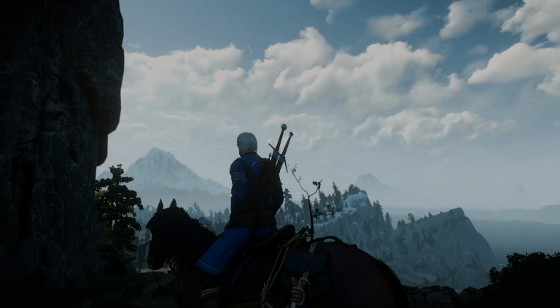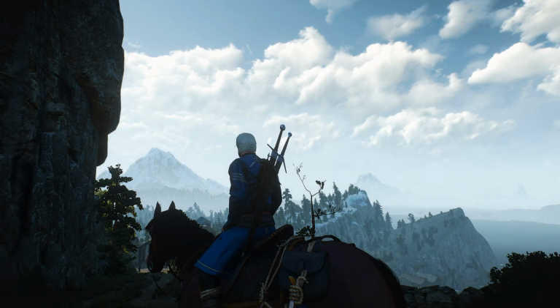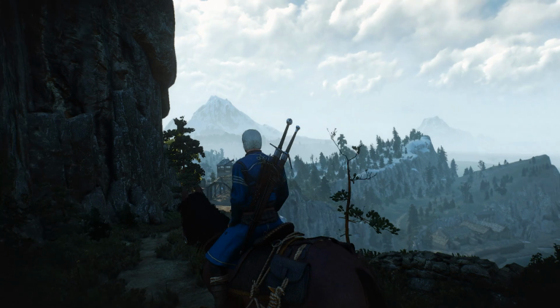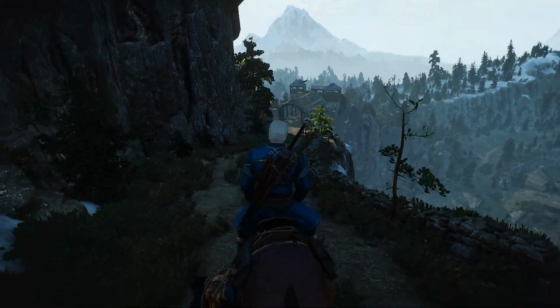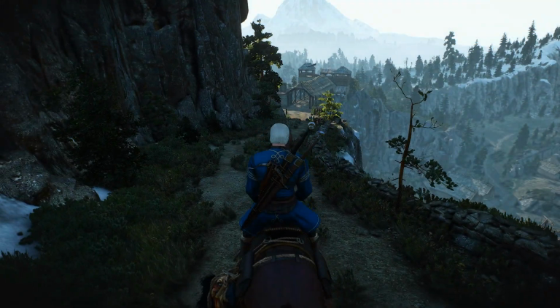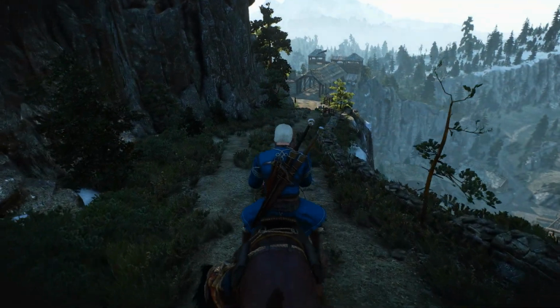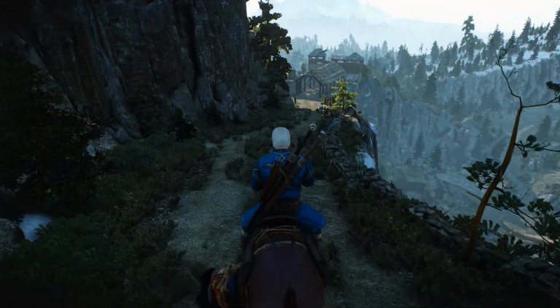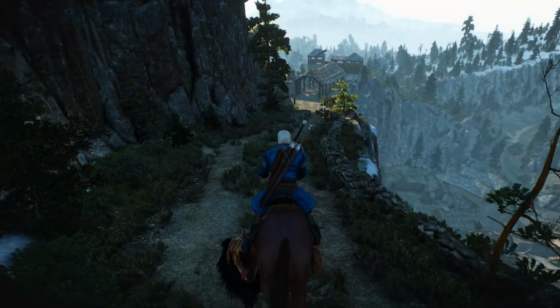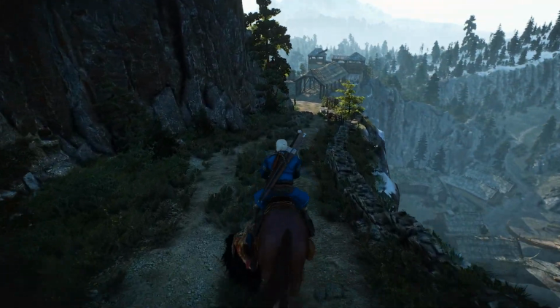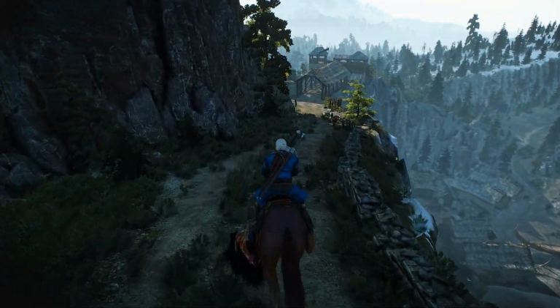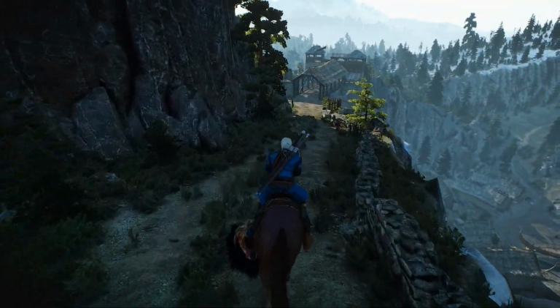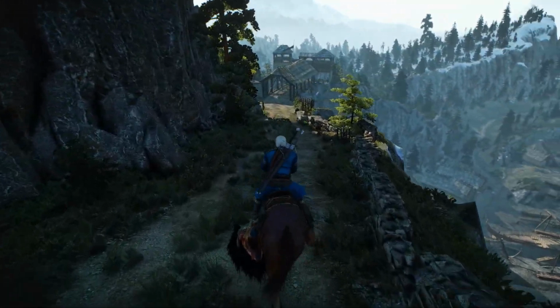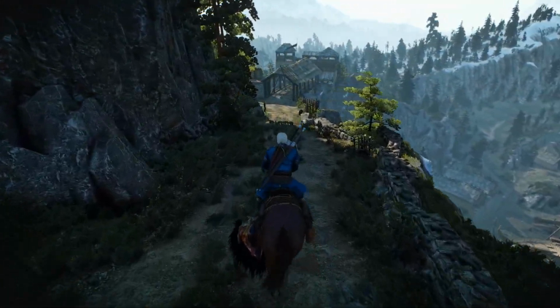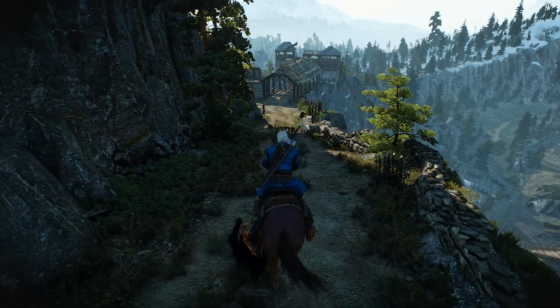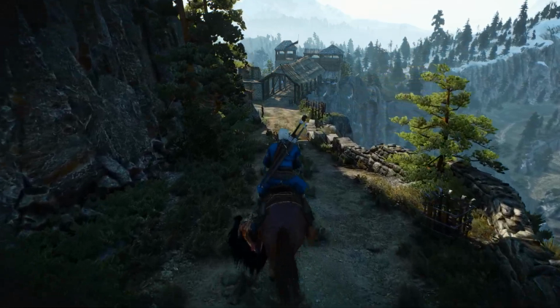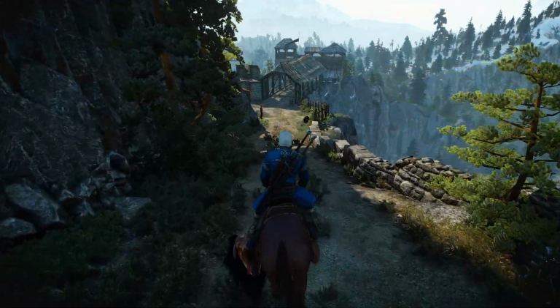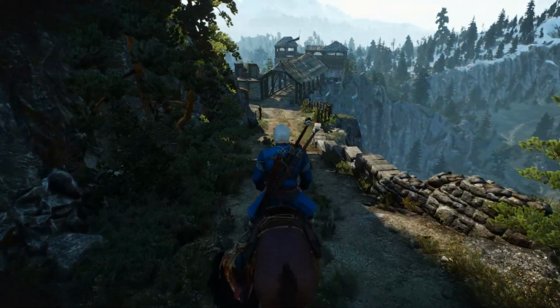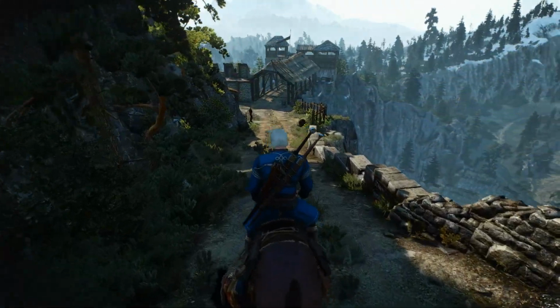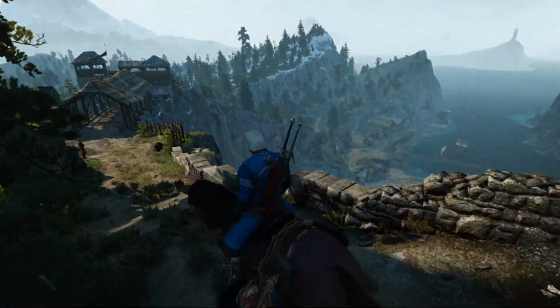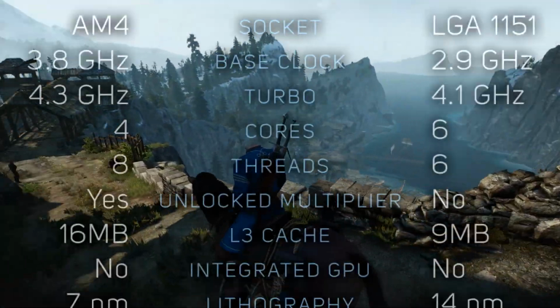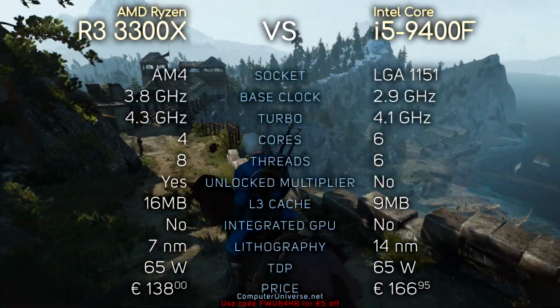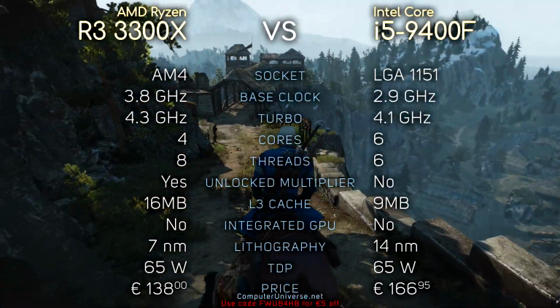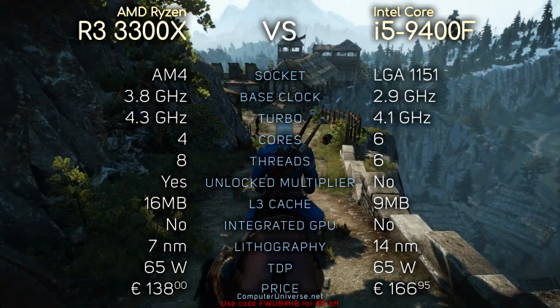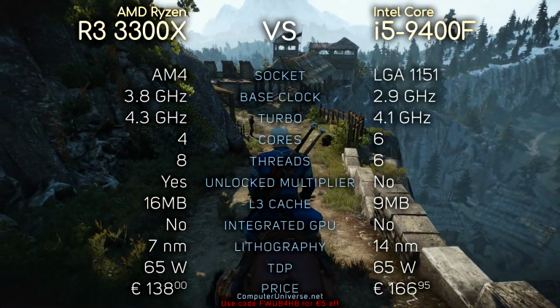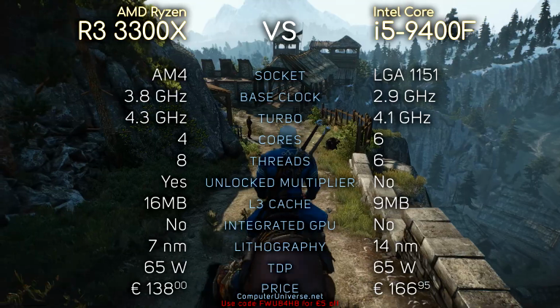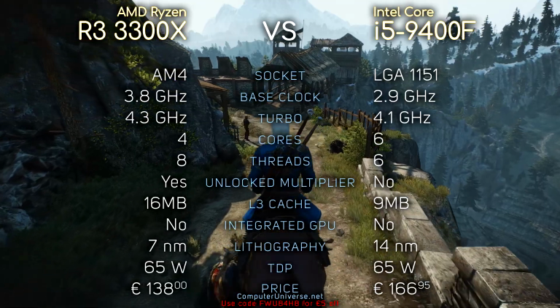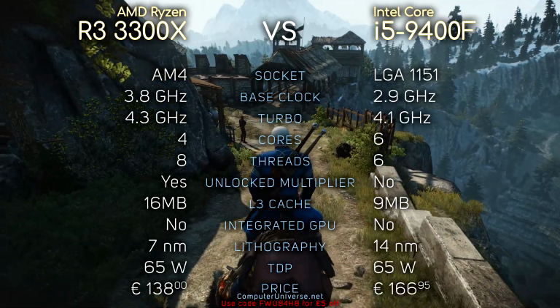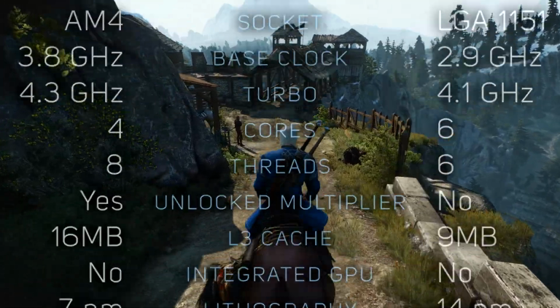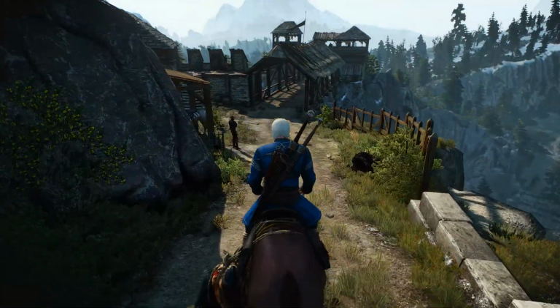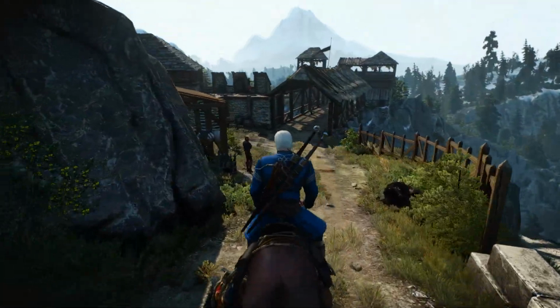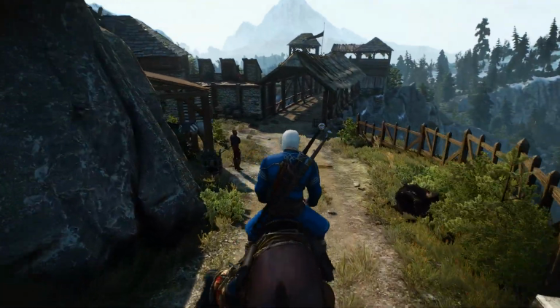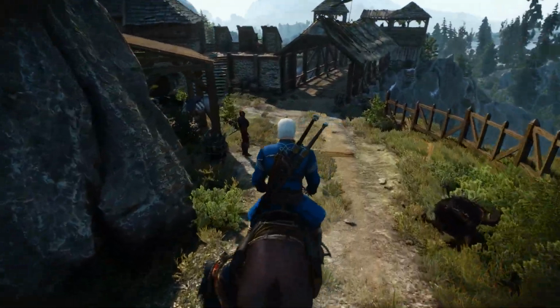Hey, what's up guys, Hughes here. Today we are going to compare Ryzen 3 3100 with 3300X and i5 9400F. Here you can see their specifications if you're interested, and without further ado, let's see the benchmarks.